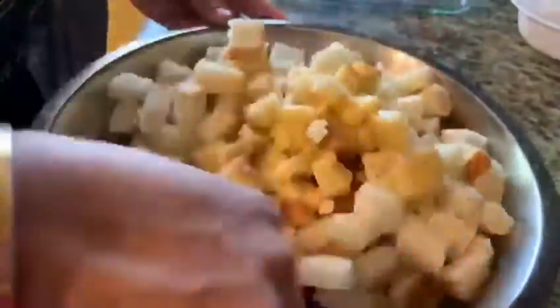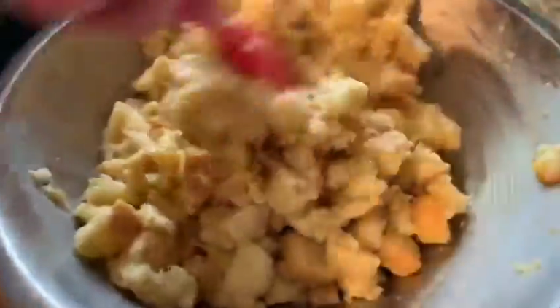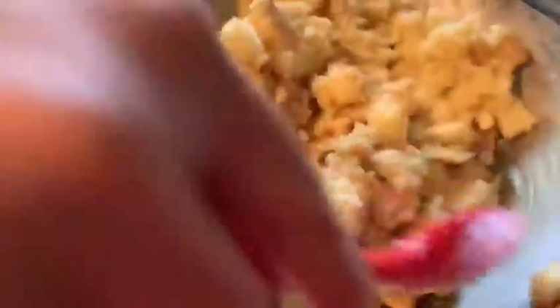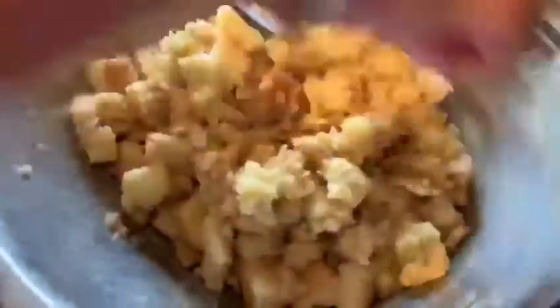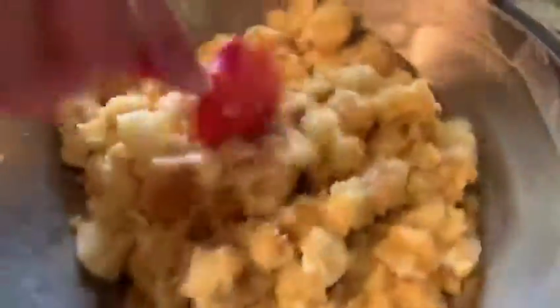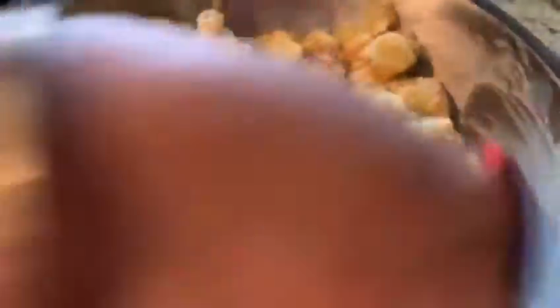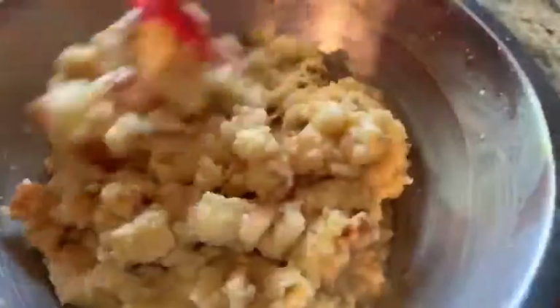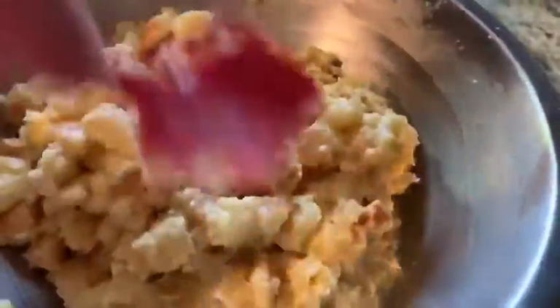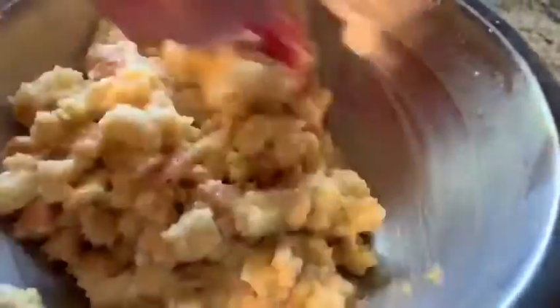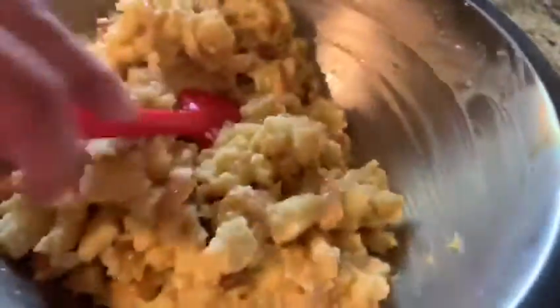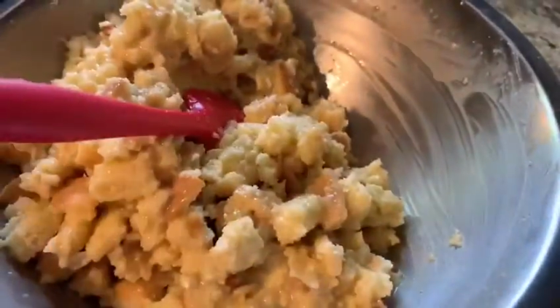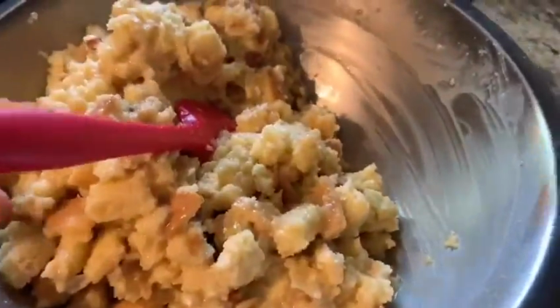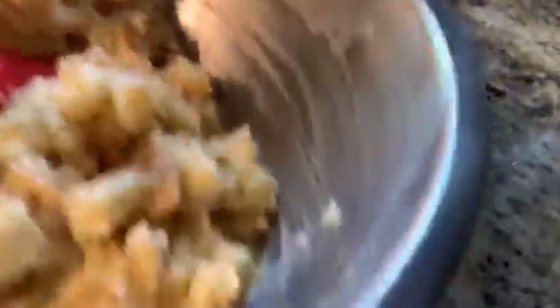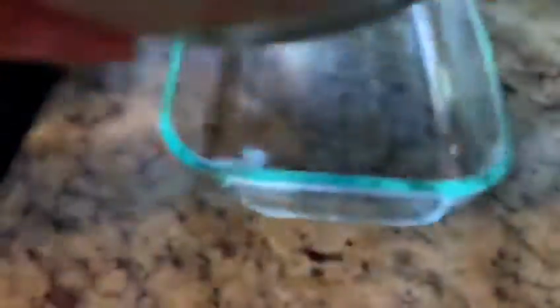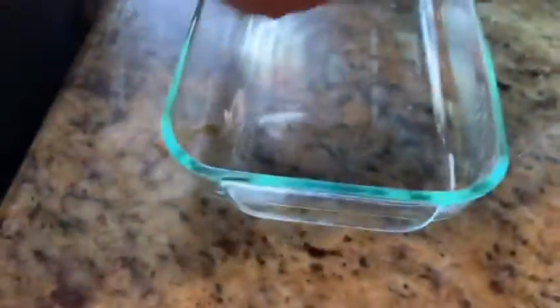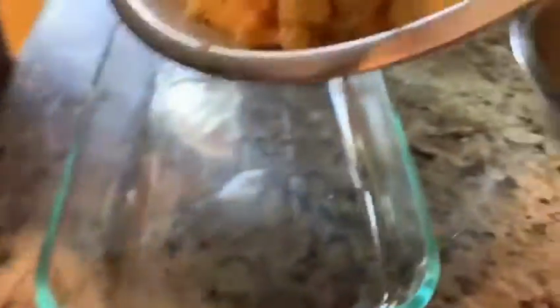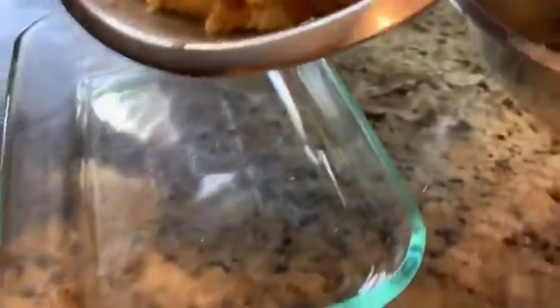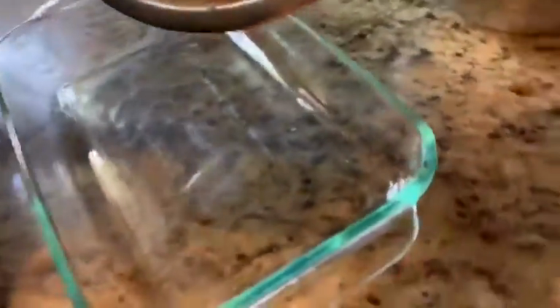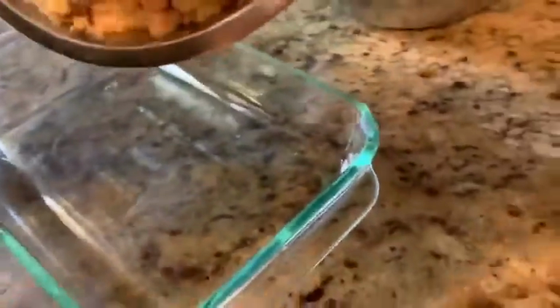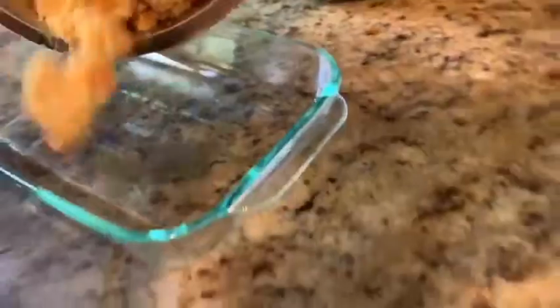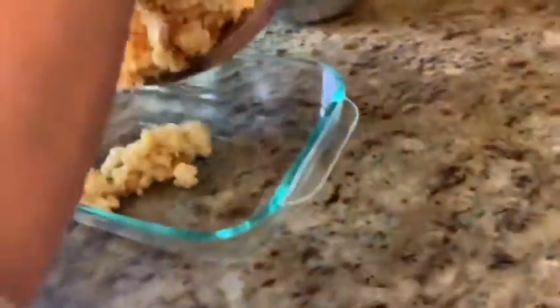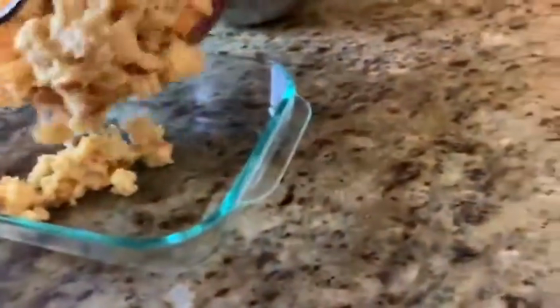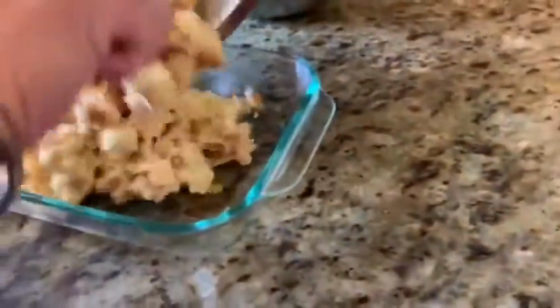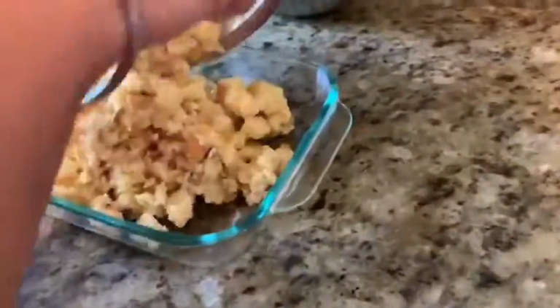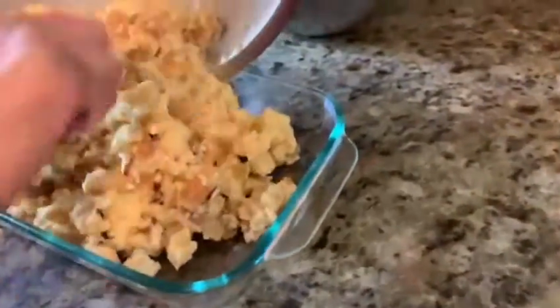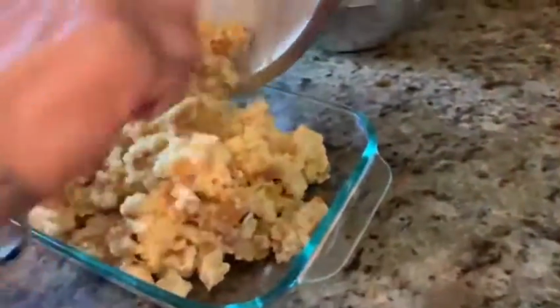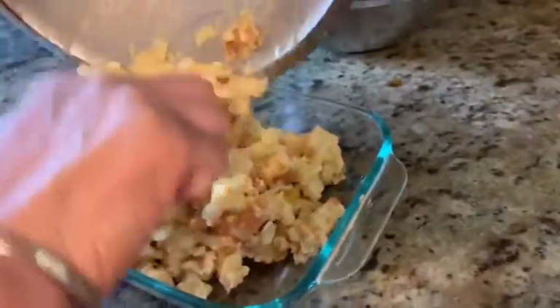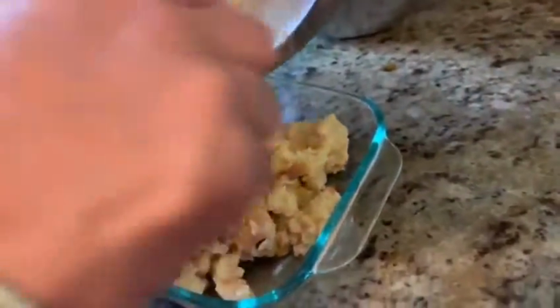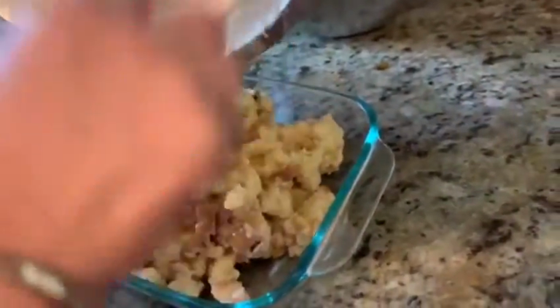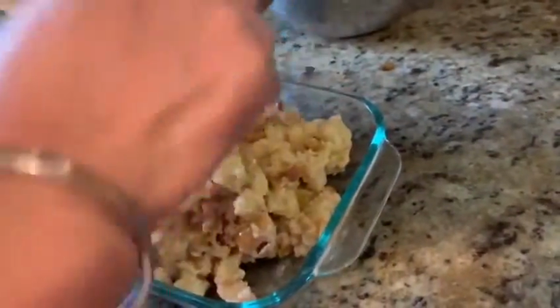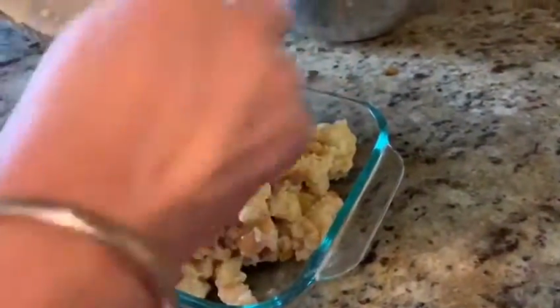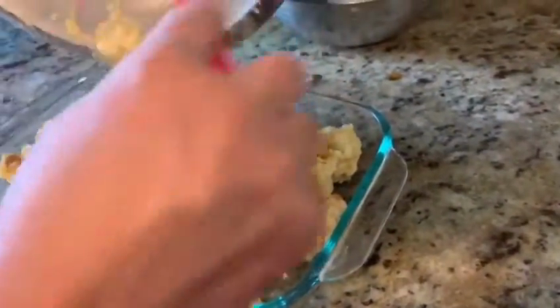Okay, now this is ready. We have to transfer it here into our Pyrex dish, and then we will keep it for a few hours in the fridge, and after that we will put it in the oven.